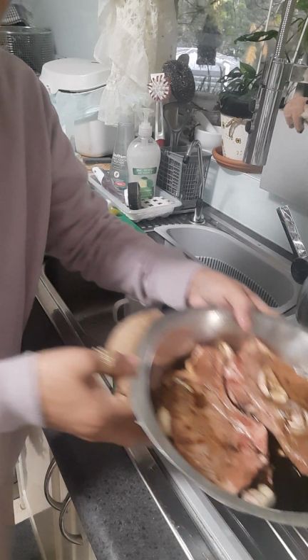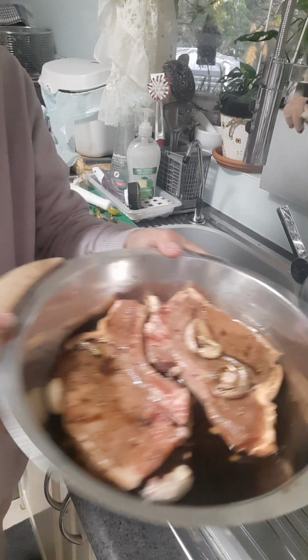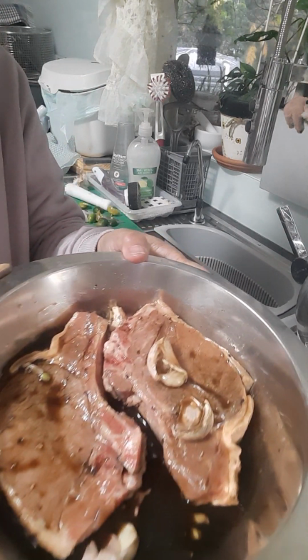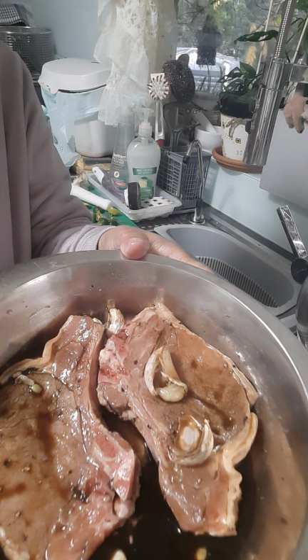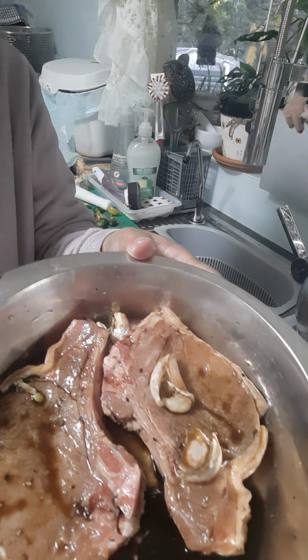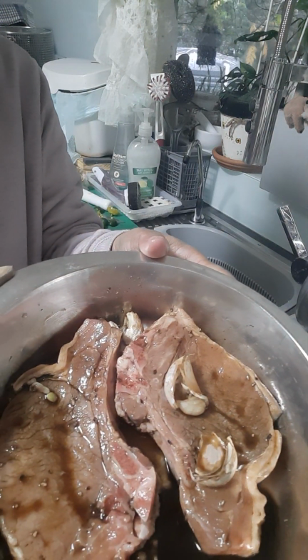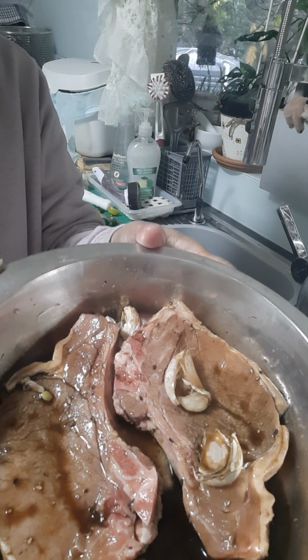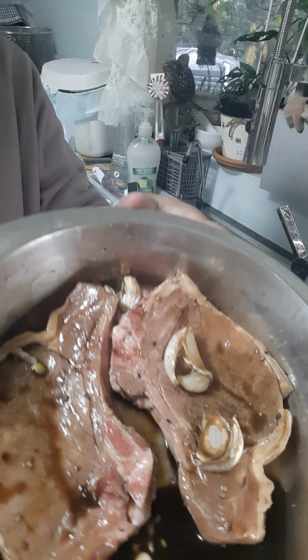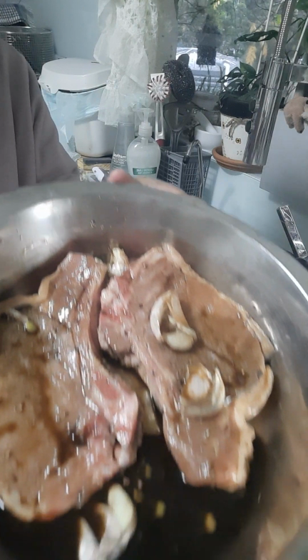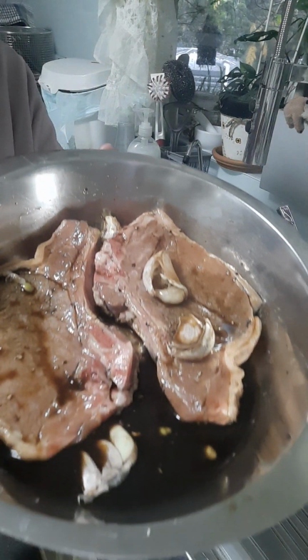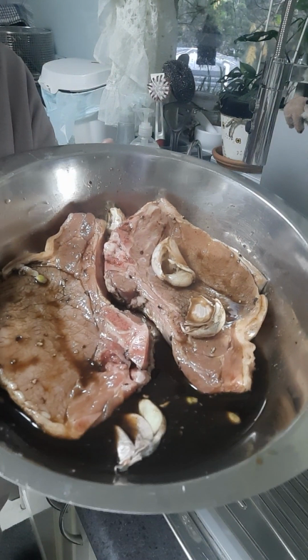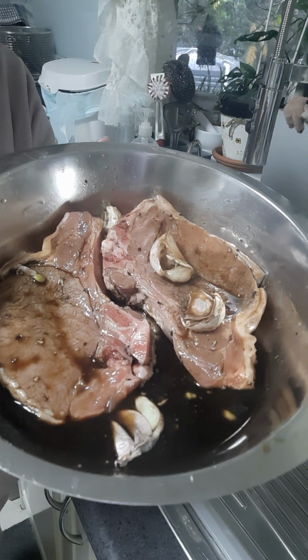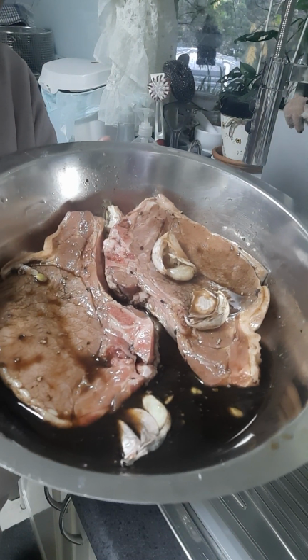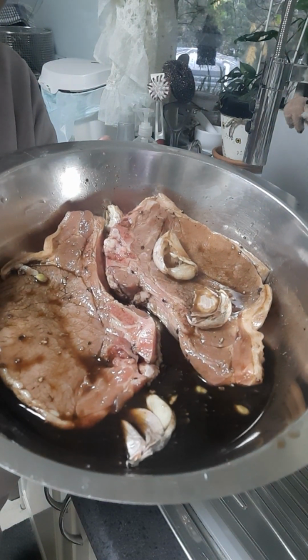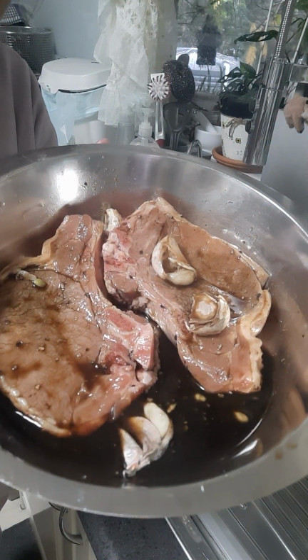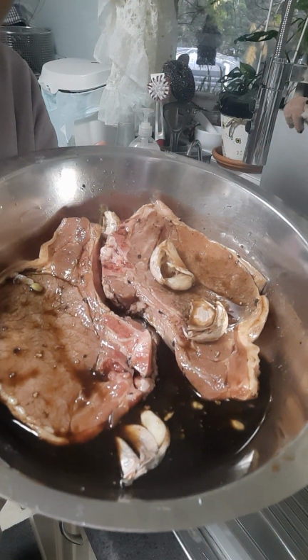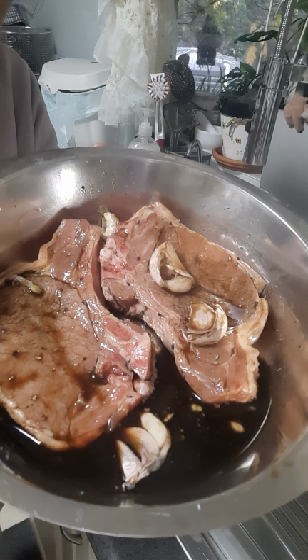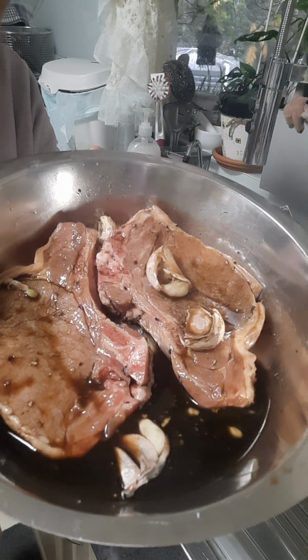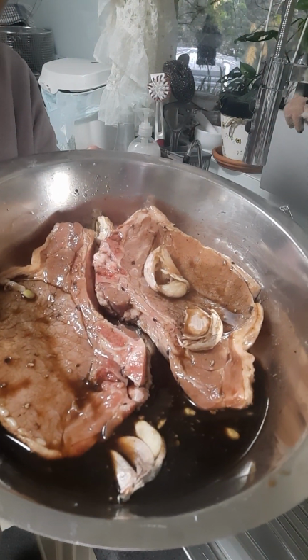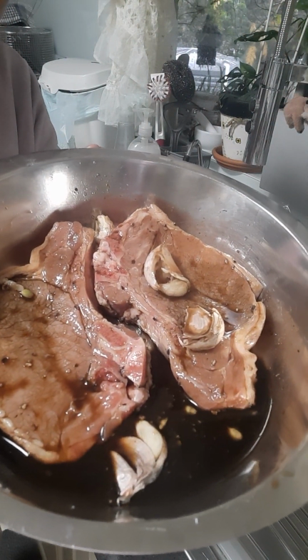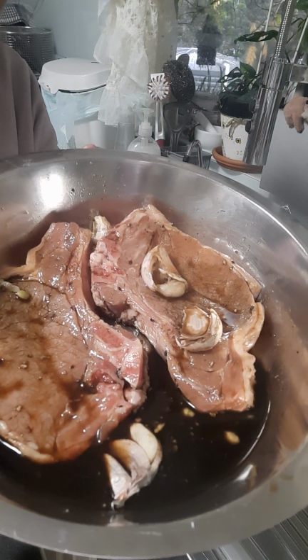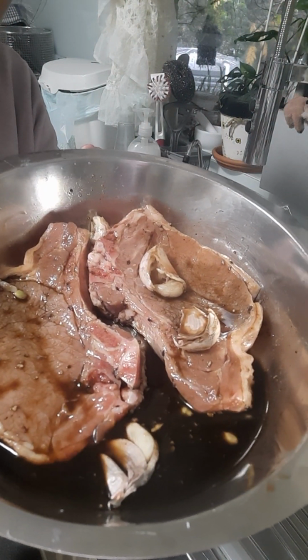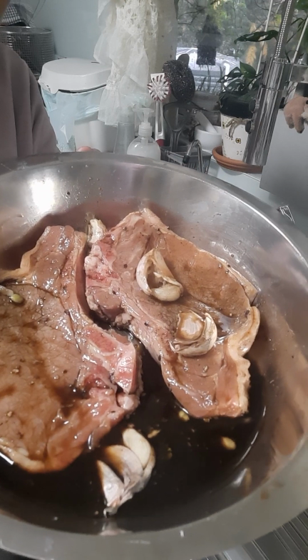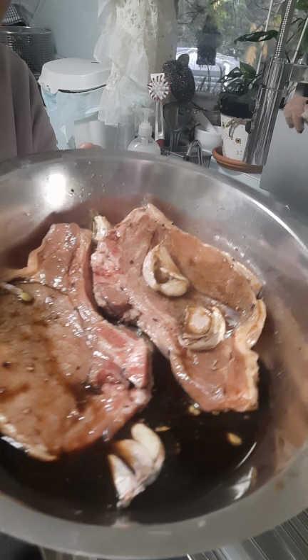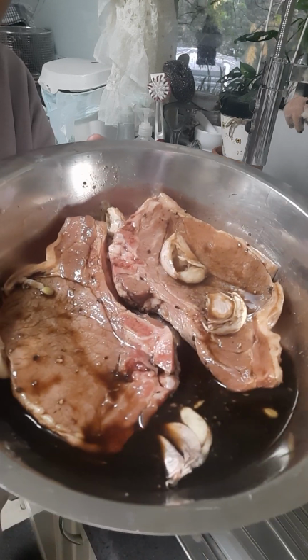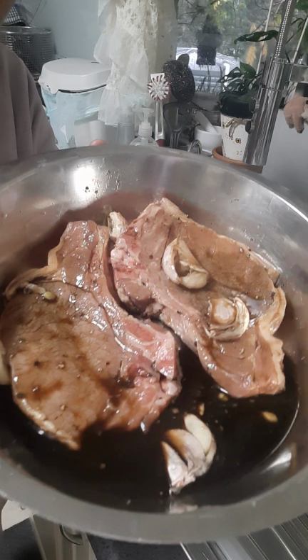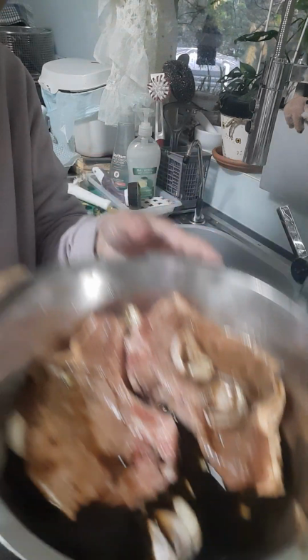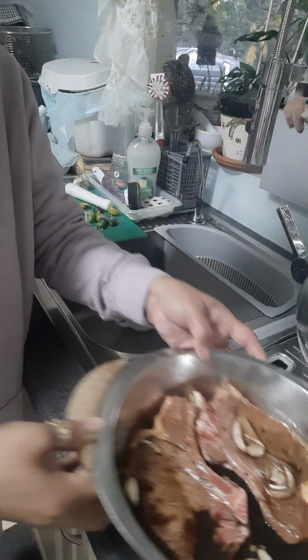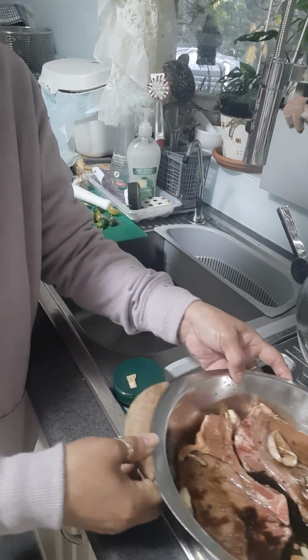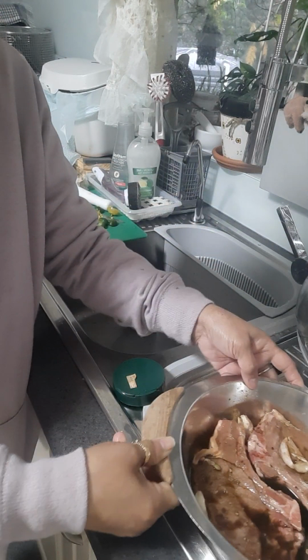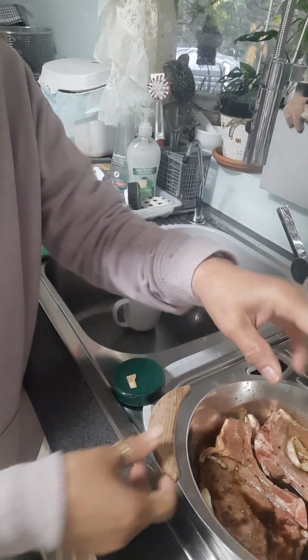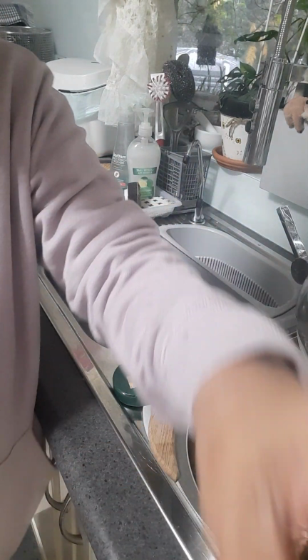Ito na ang aking marinated pork loin chop. Ayan, thank you for watching, bye bye, love you, bye bye!